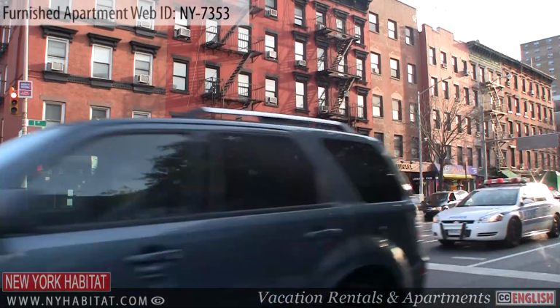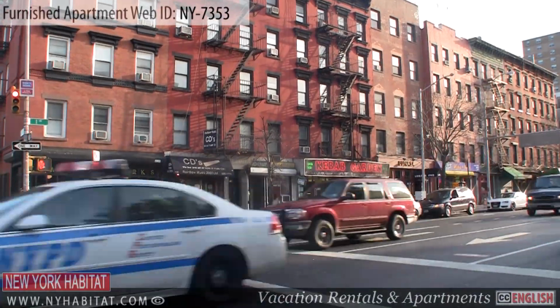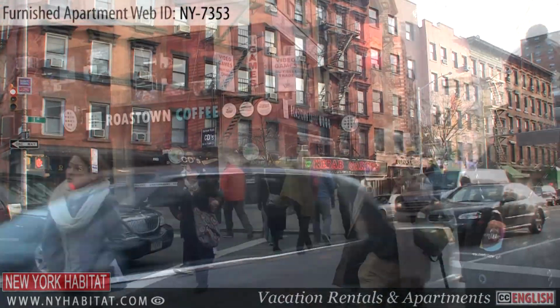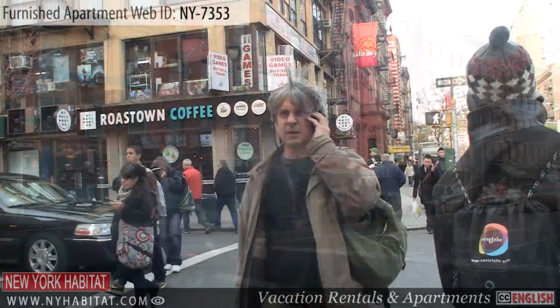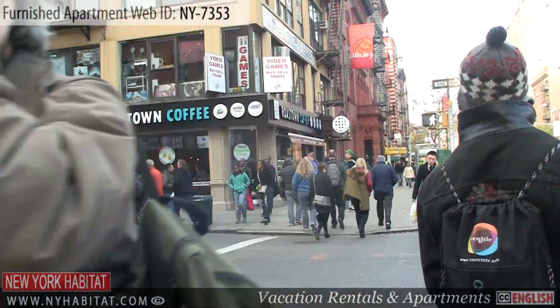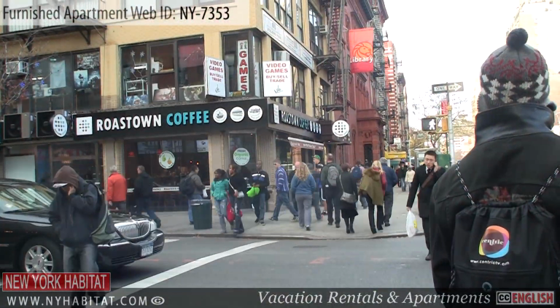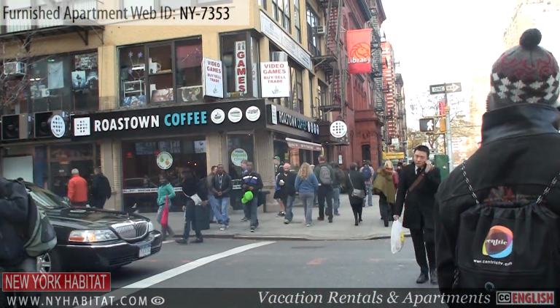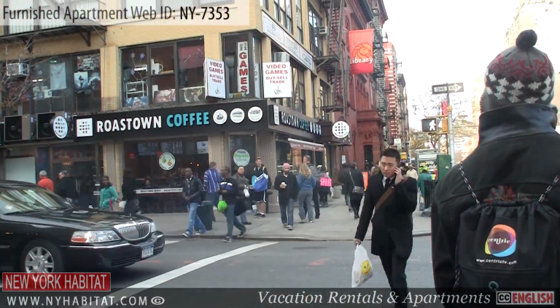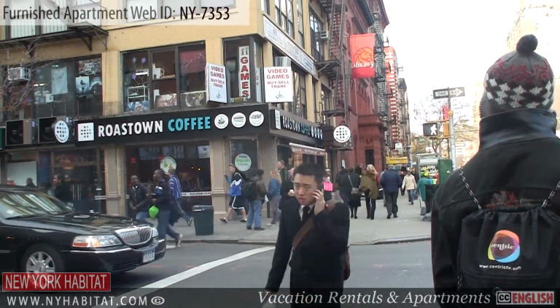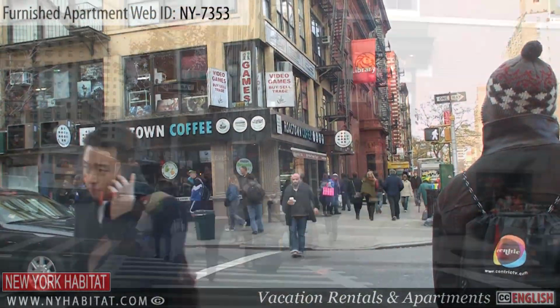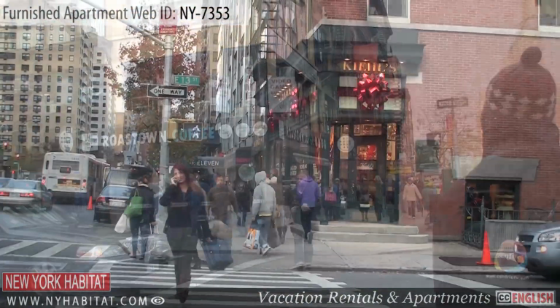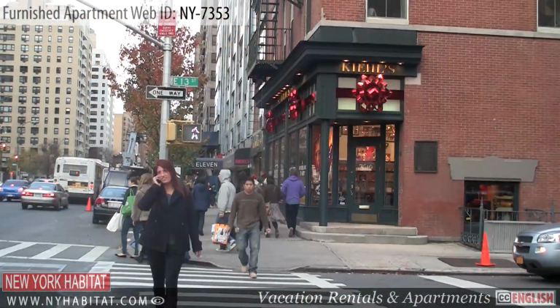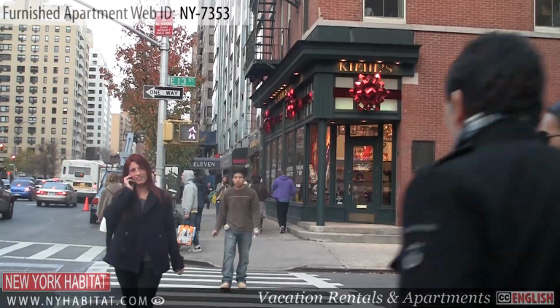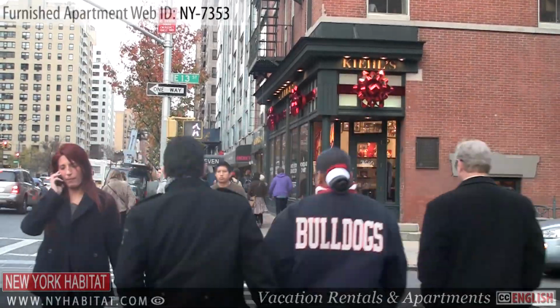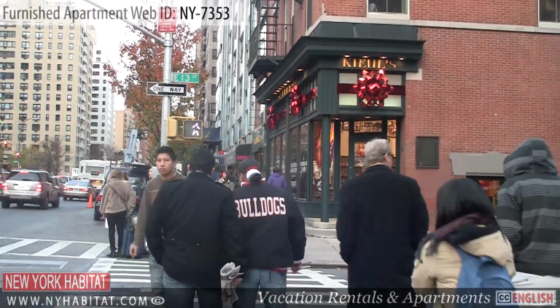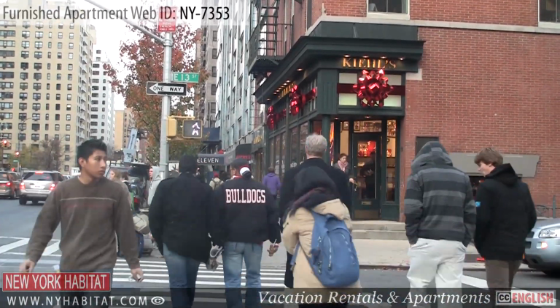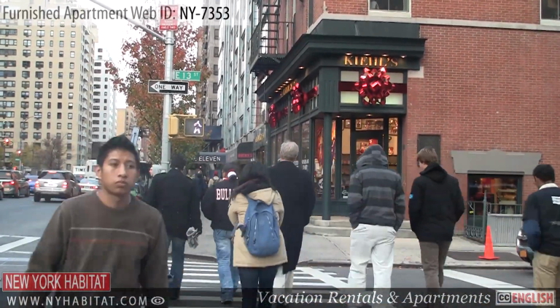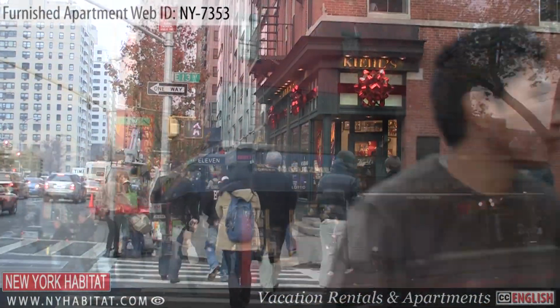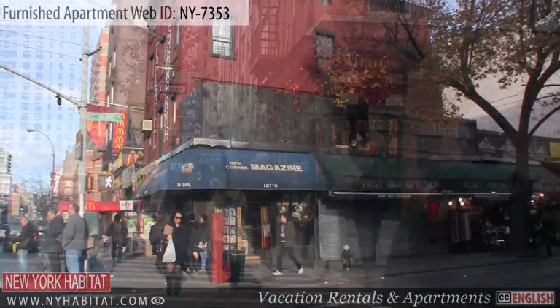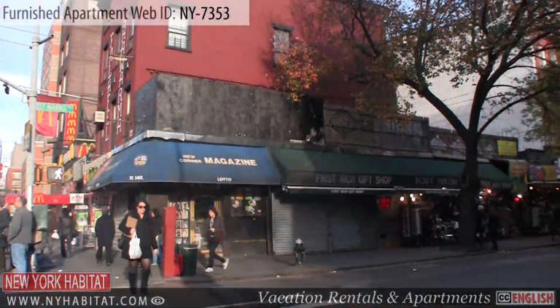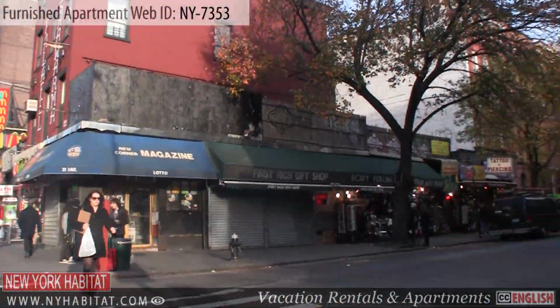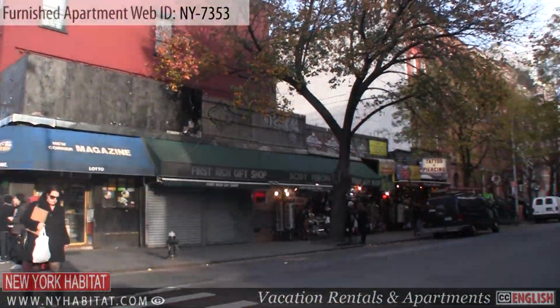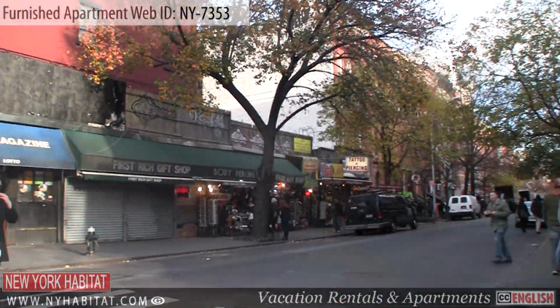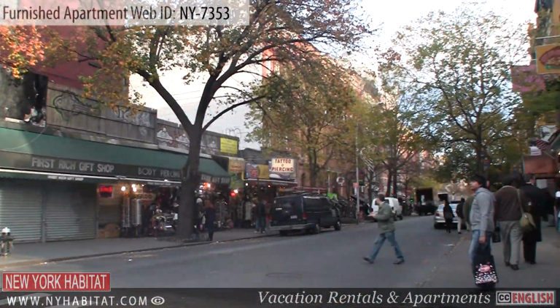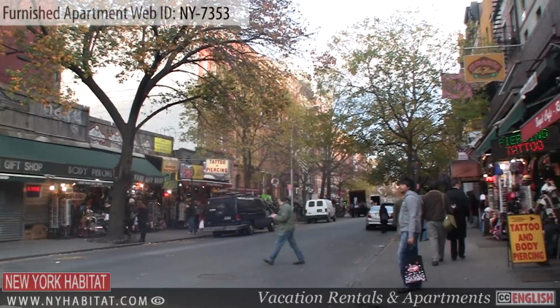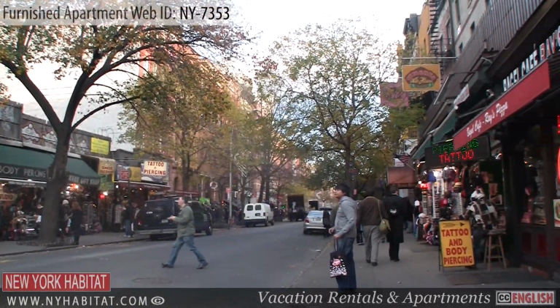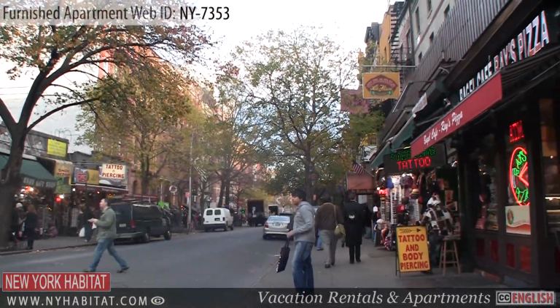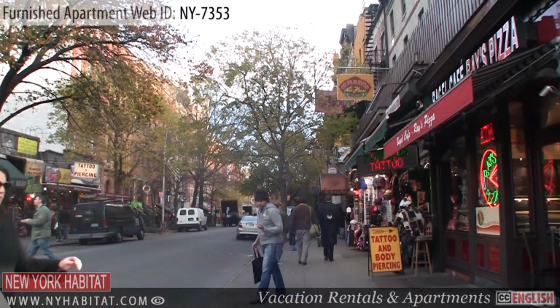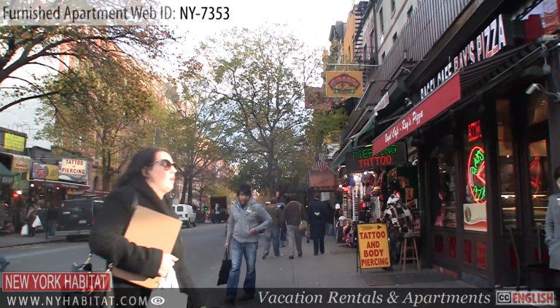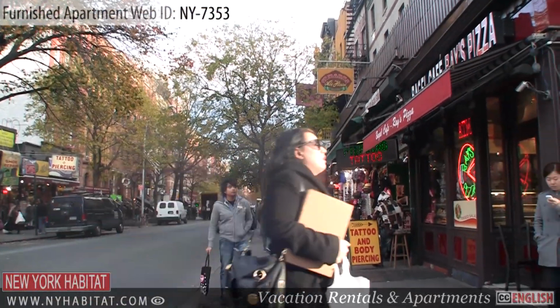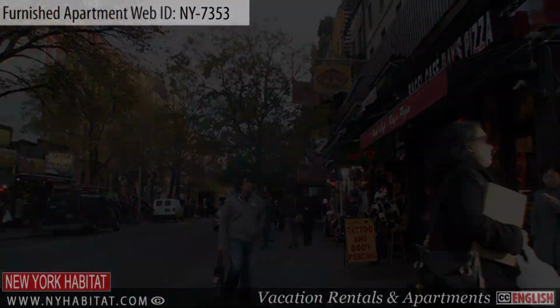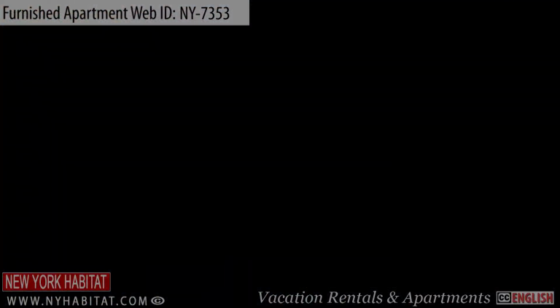That's a wrap of our New York Habitat furnished apartment video tour today. Why not book a furnished apartment with New York Habitat for your next trip to New York? We hope to see you soon, living like a local, in the Big Apple.